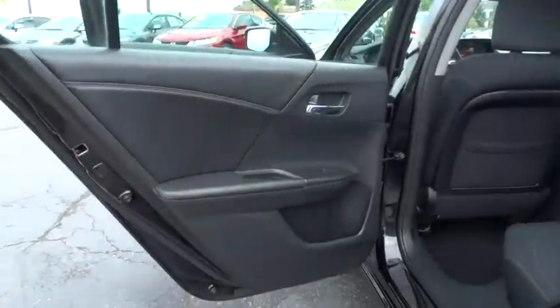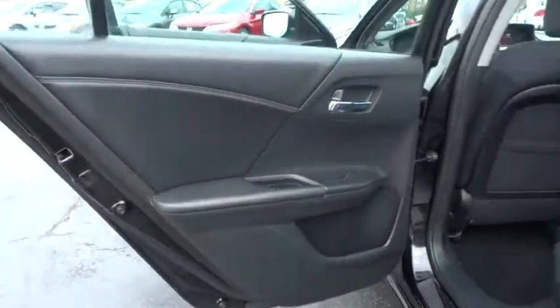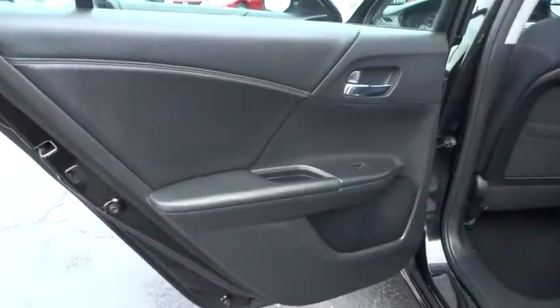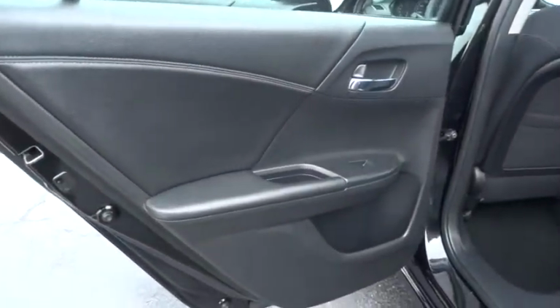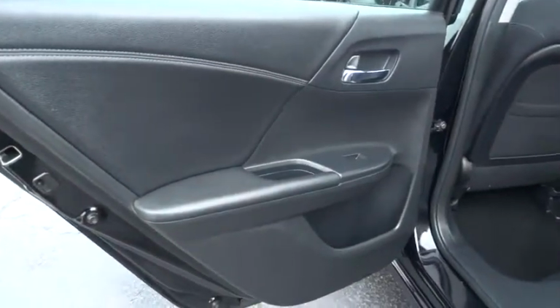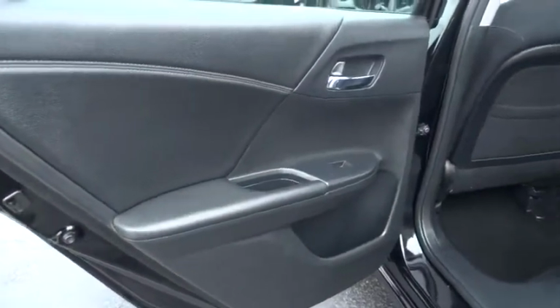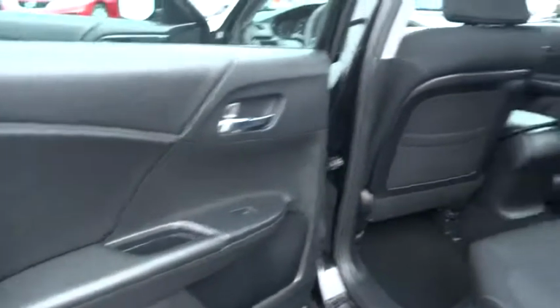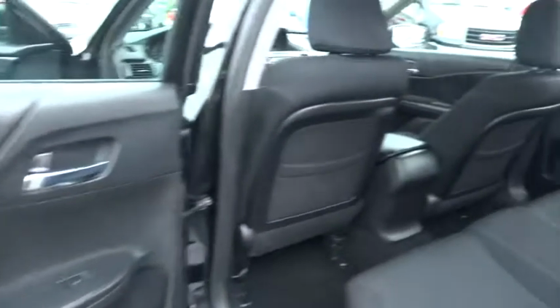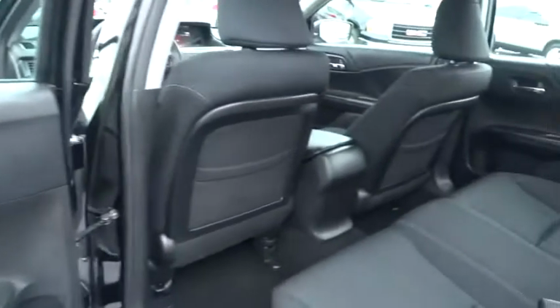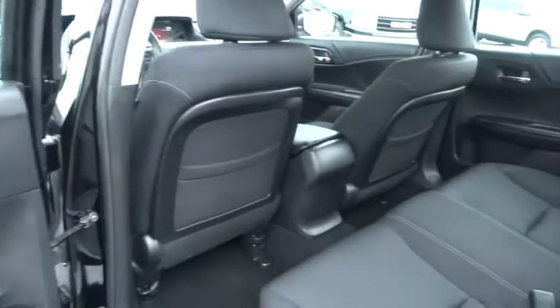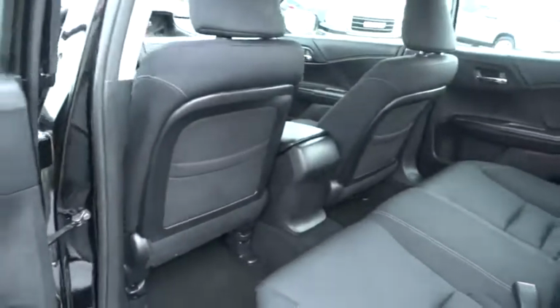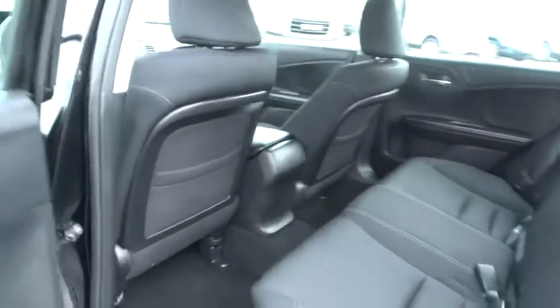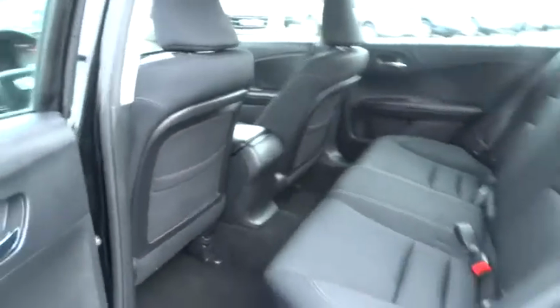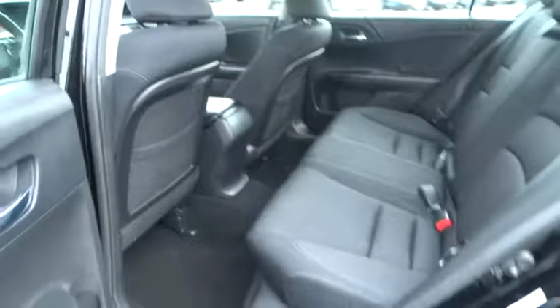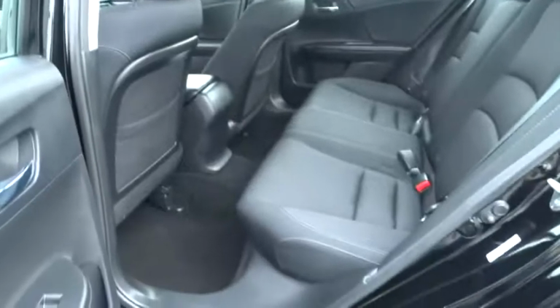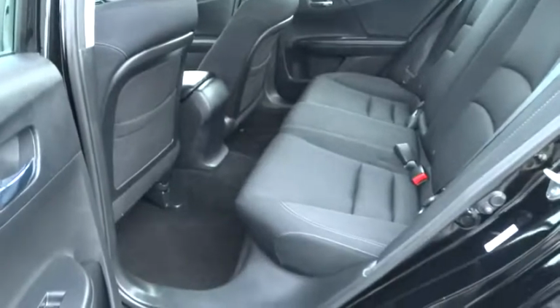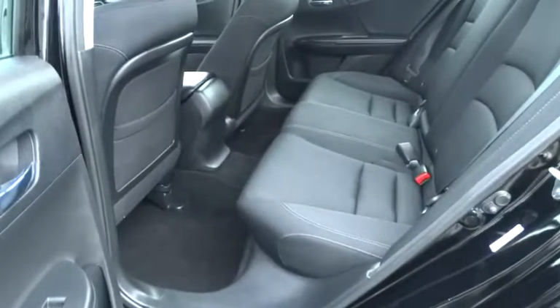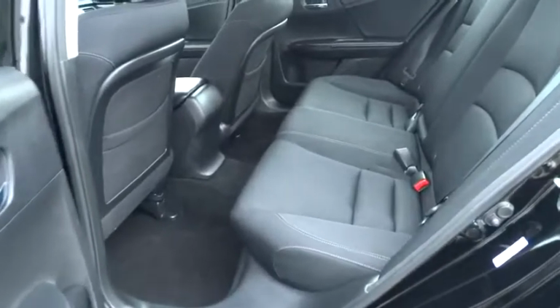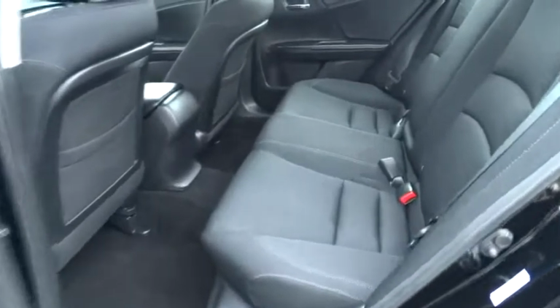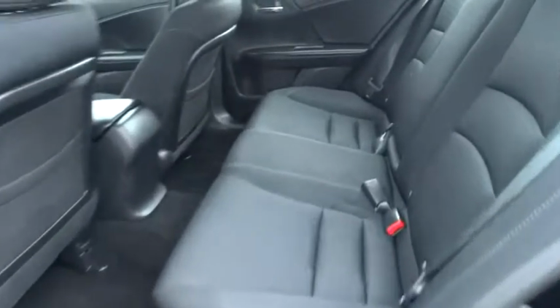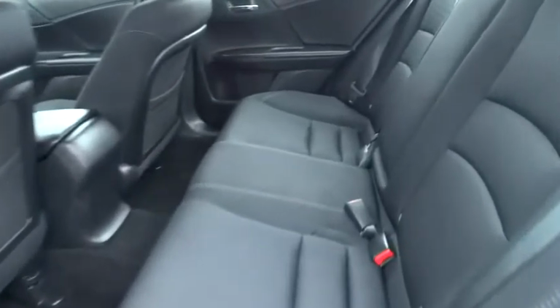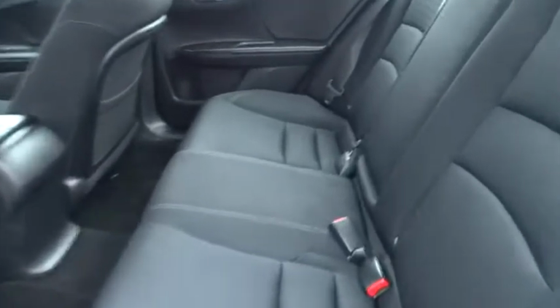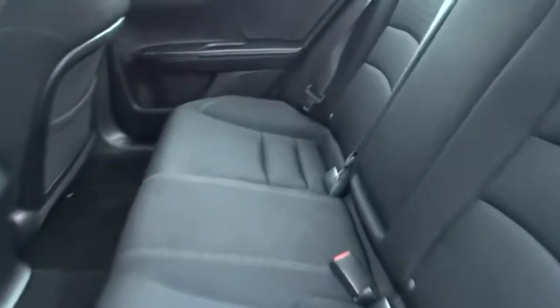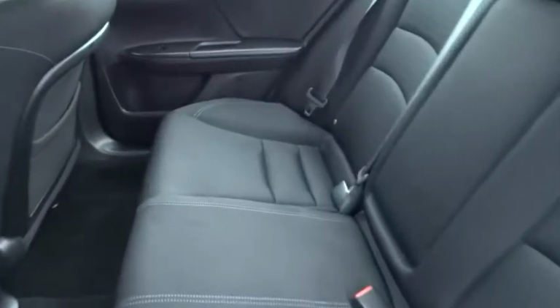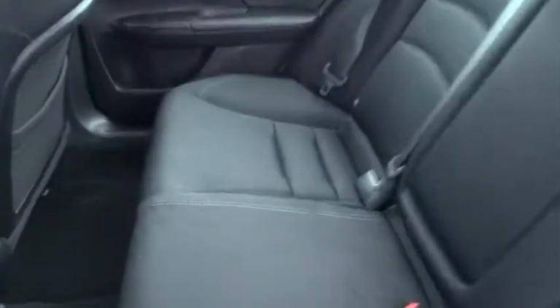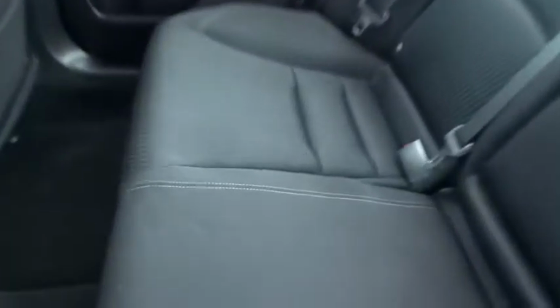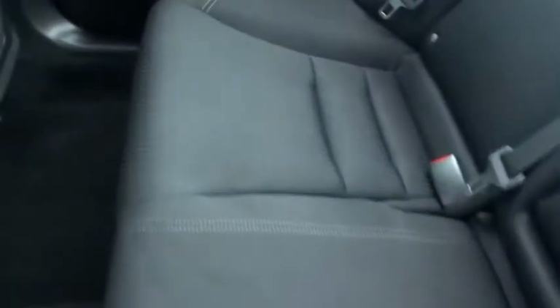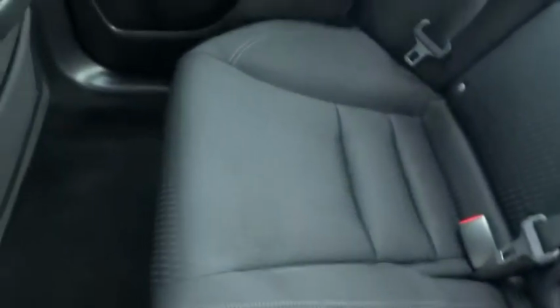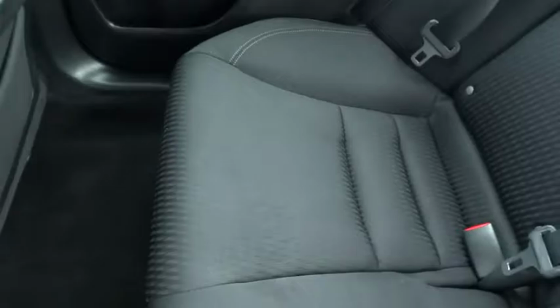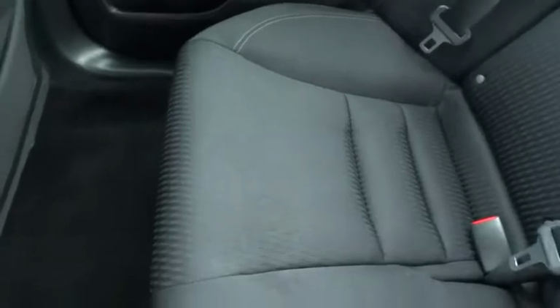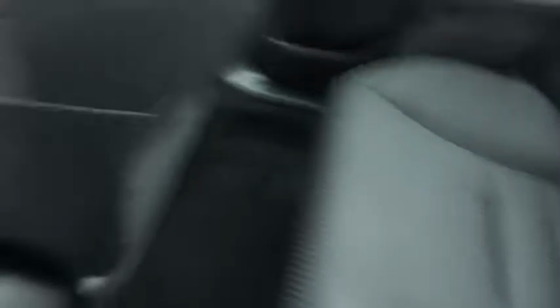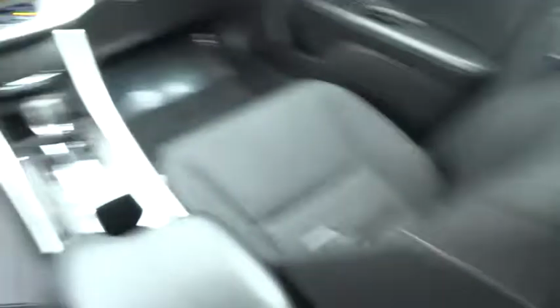Rear window defroster, power windows, security system, trip computer, tachometer, remote keyless entry, overhead console, brake assist, panic alarm, driver vanity mirror.